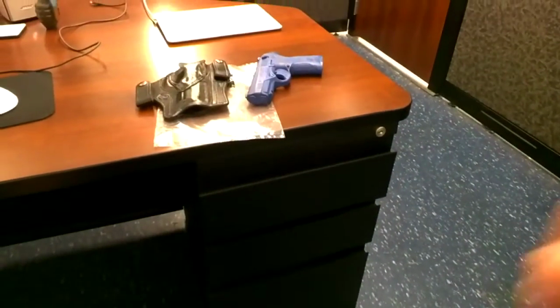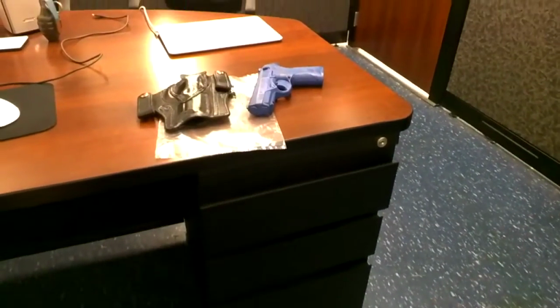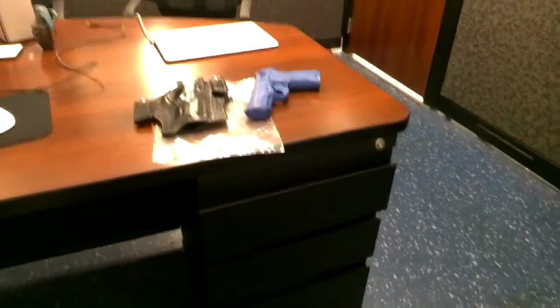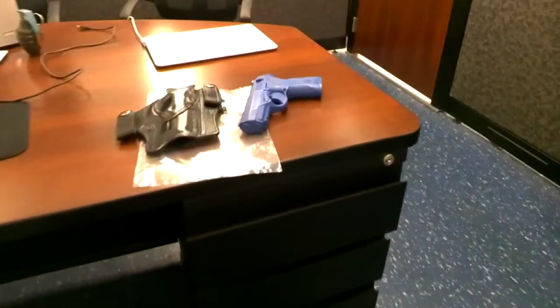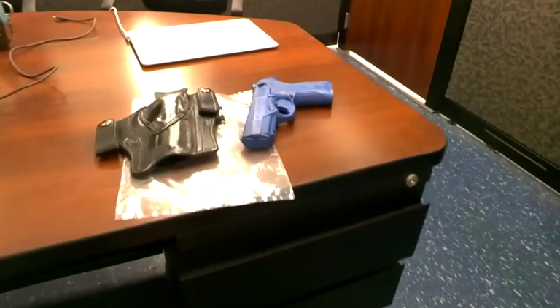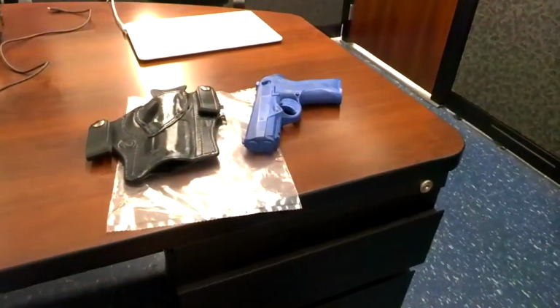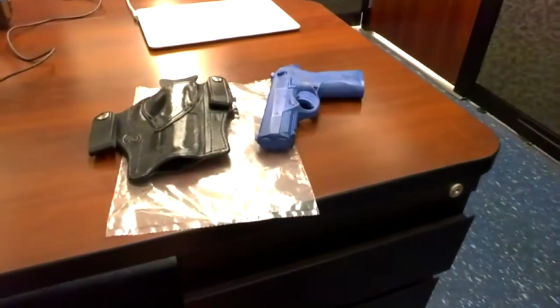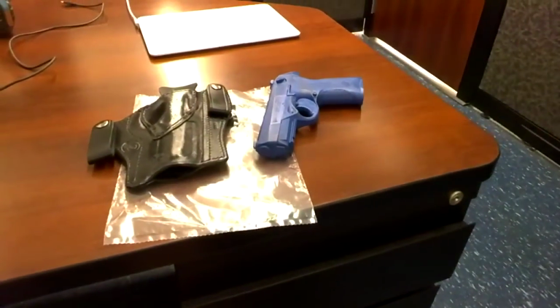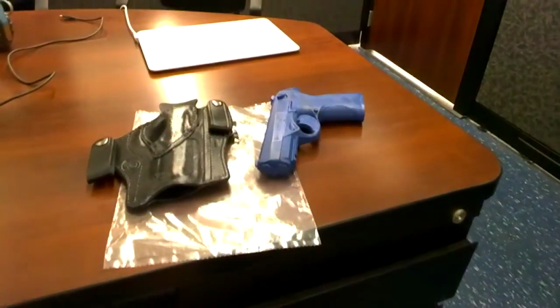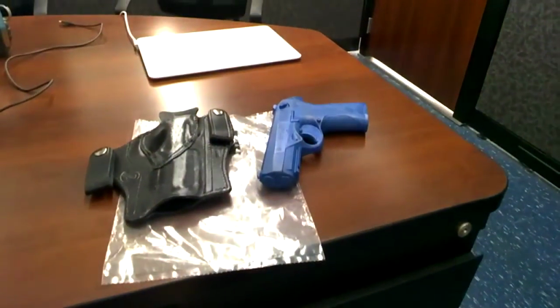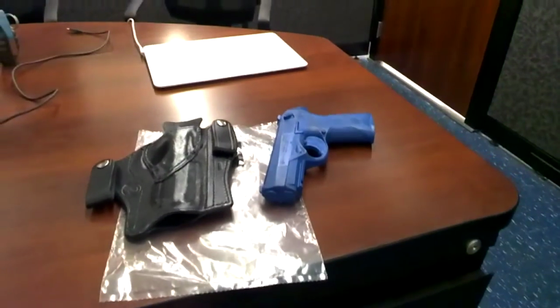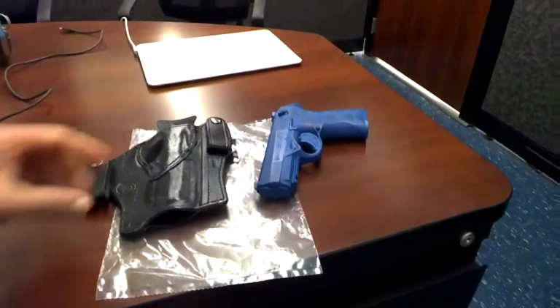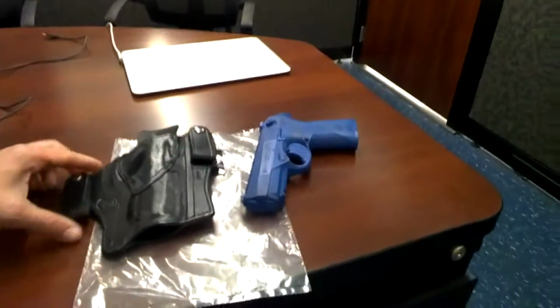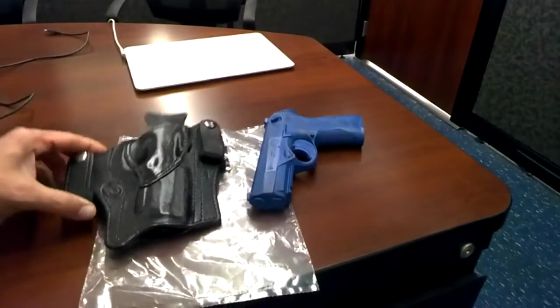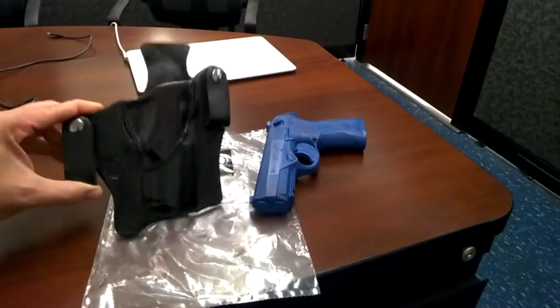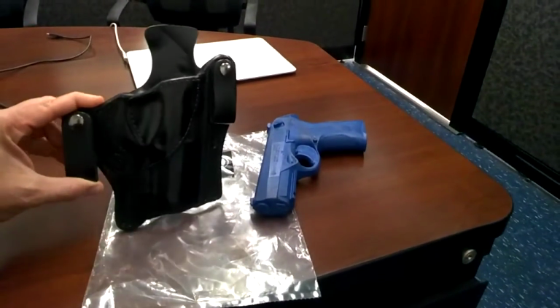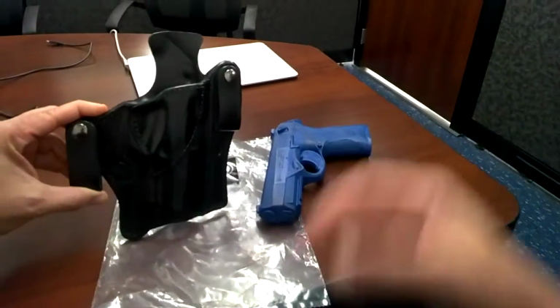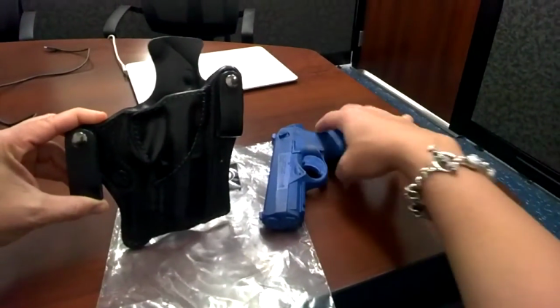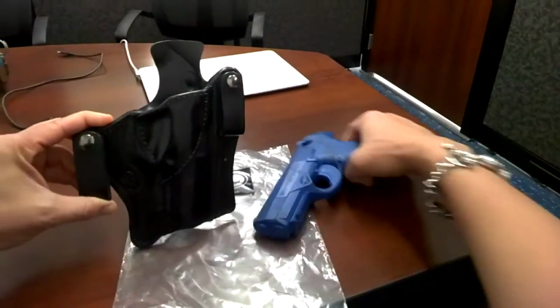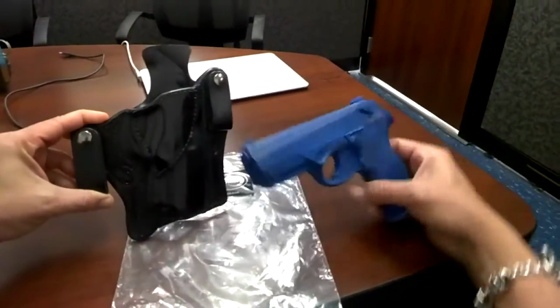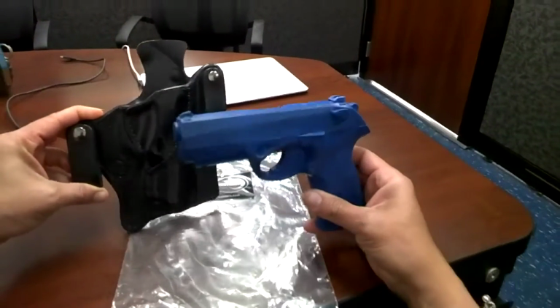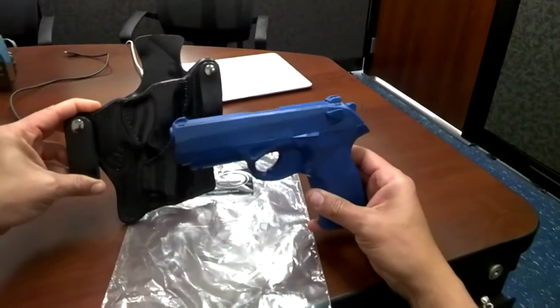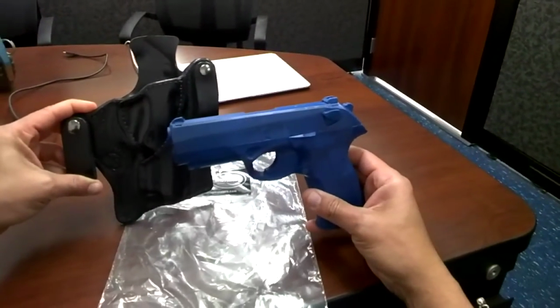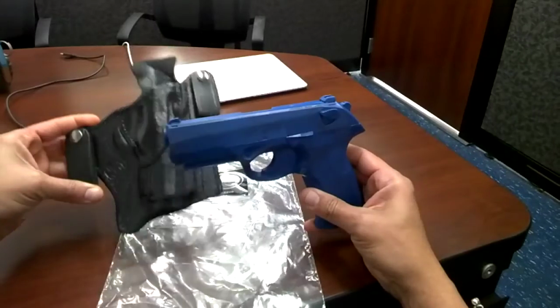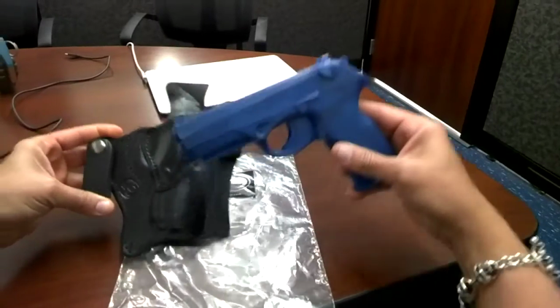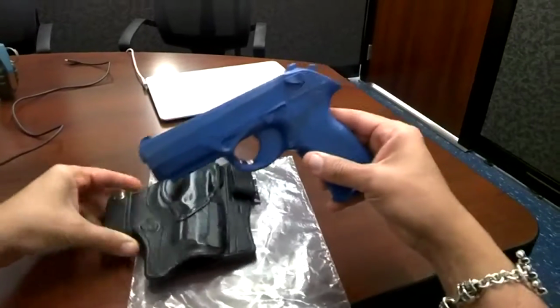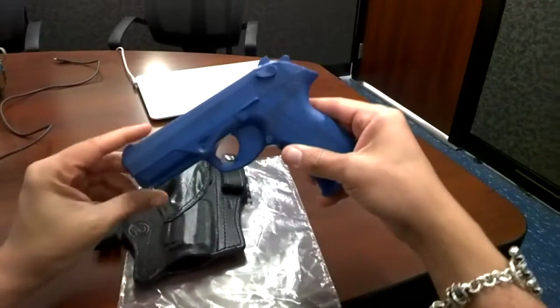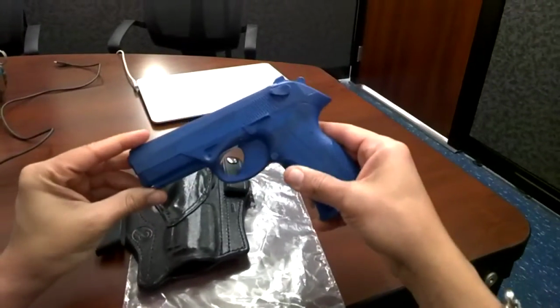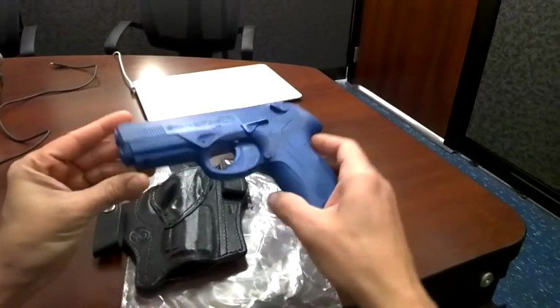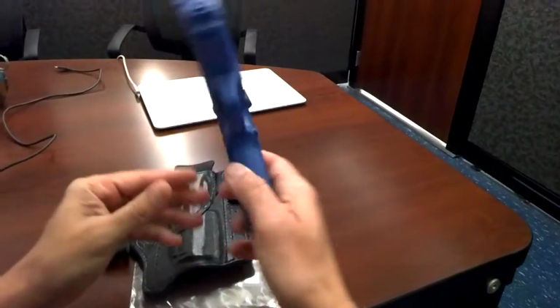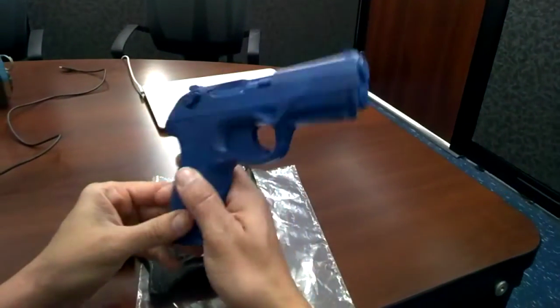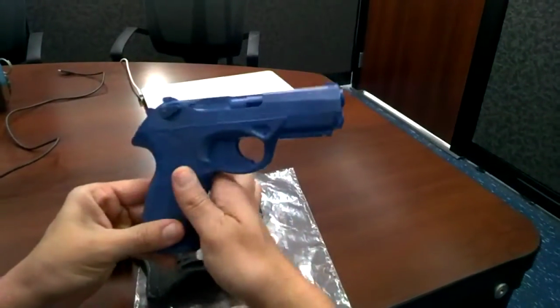Hello and welcome back to Winthrop Custommade Firearm Holsters. Today I would like to introduce to you the Beretta PX4 — this is the full size one. Here's the cast mold of the Beretta PX4.